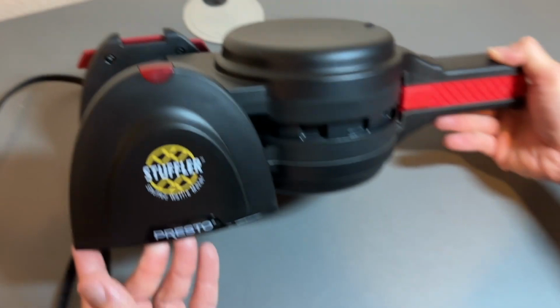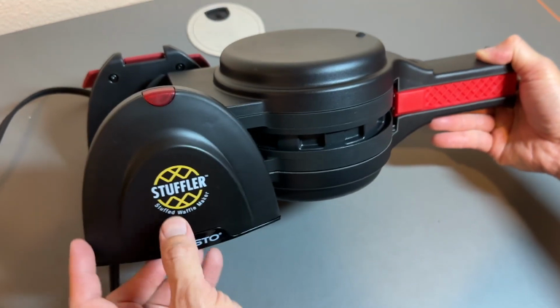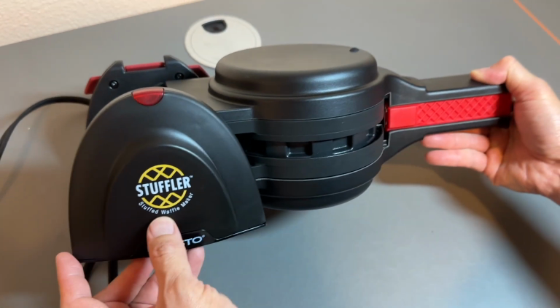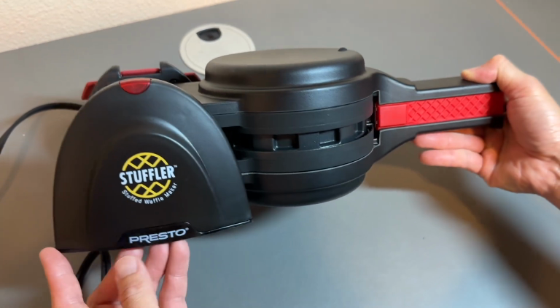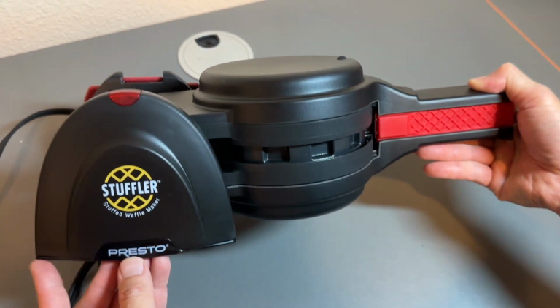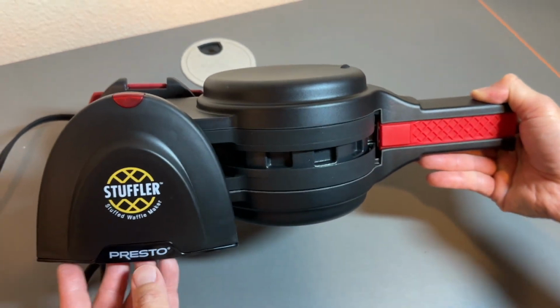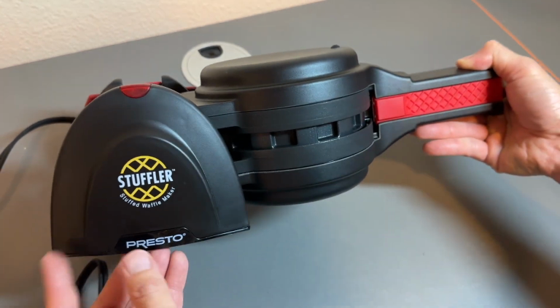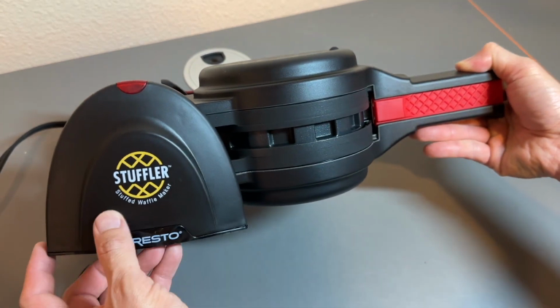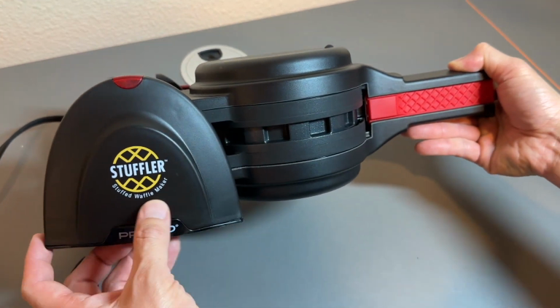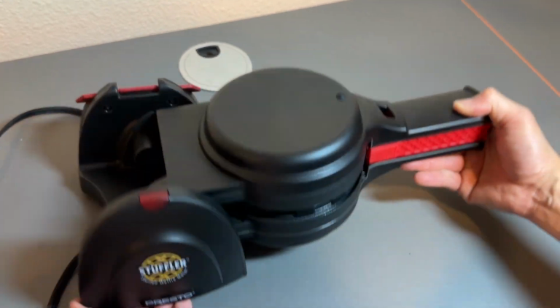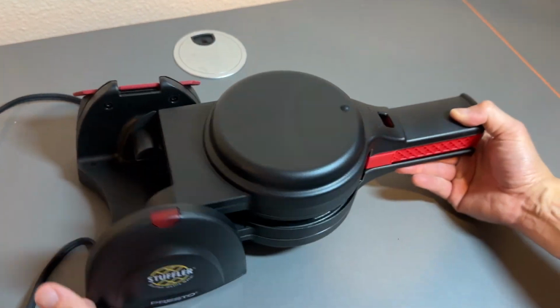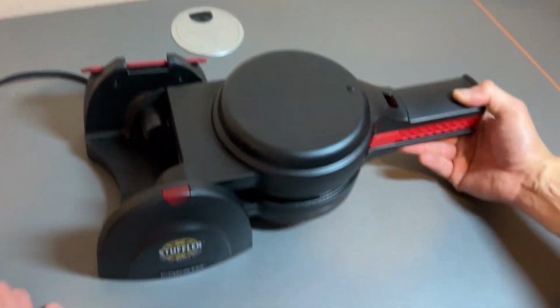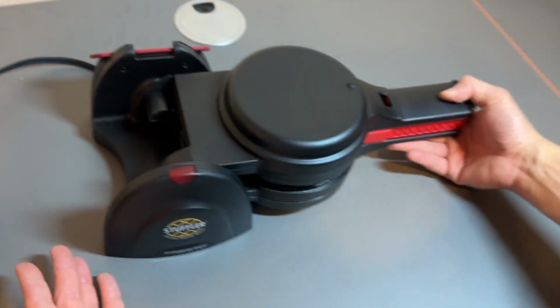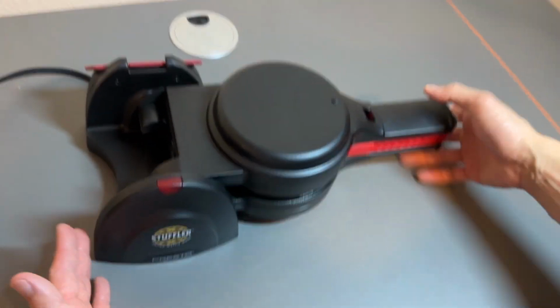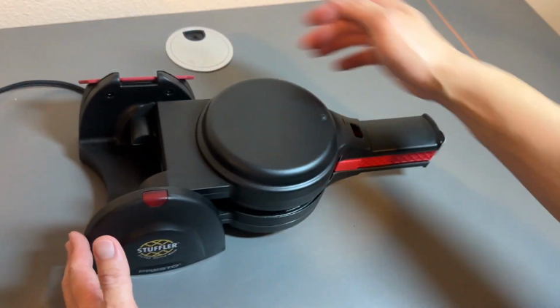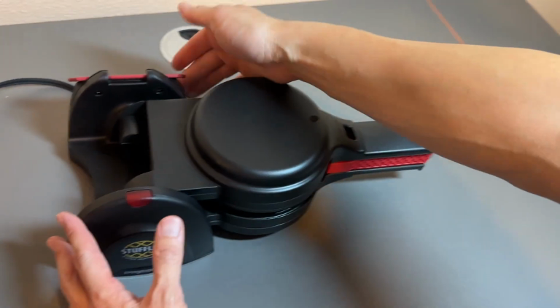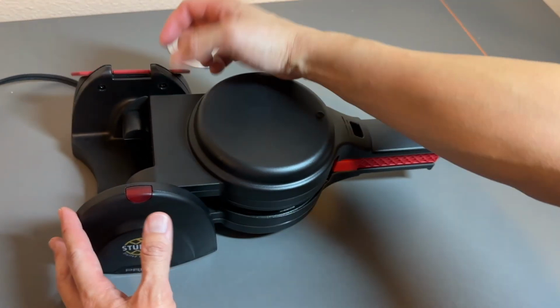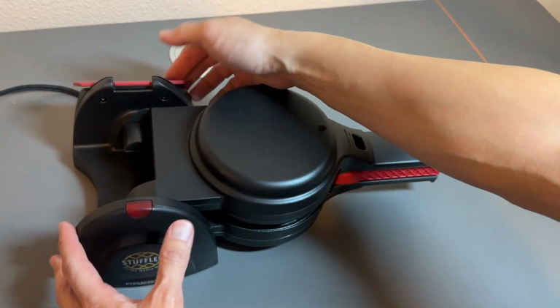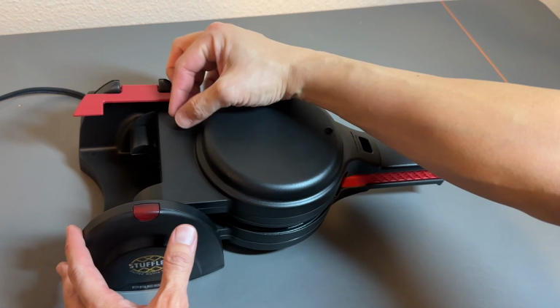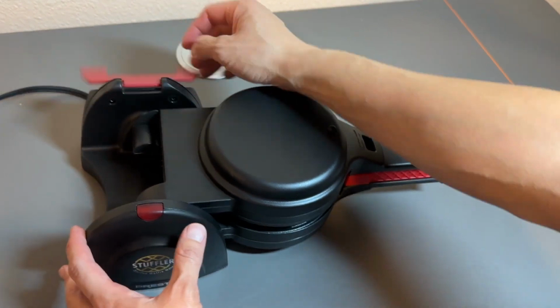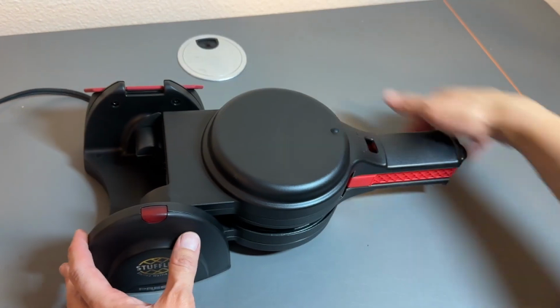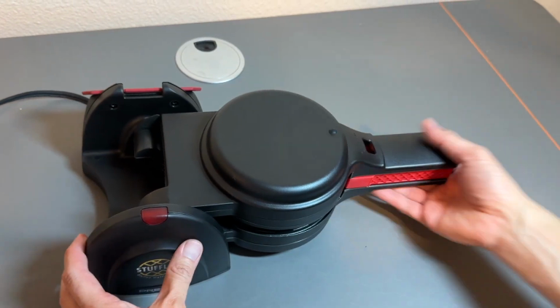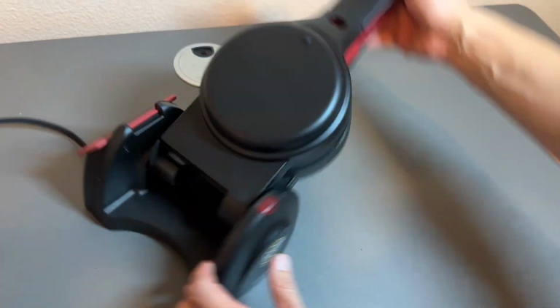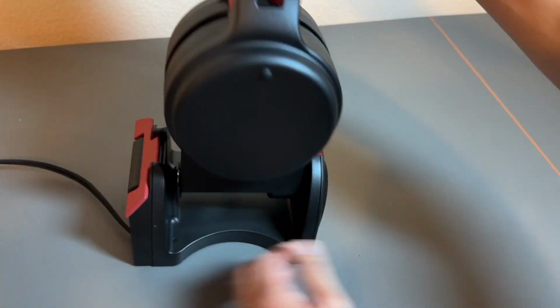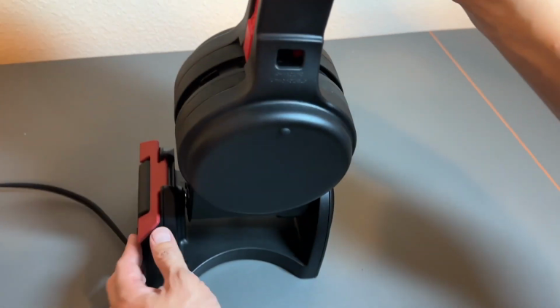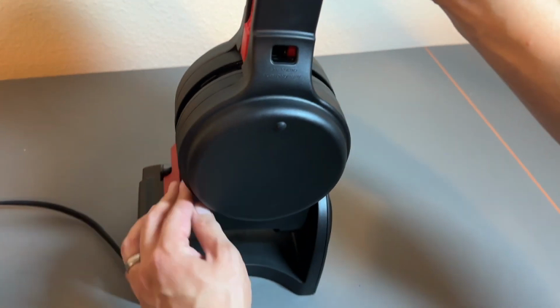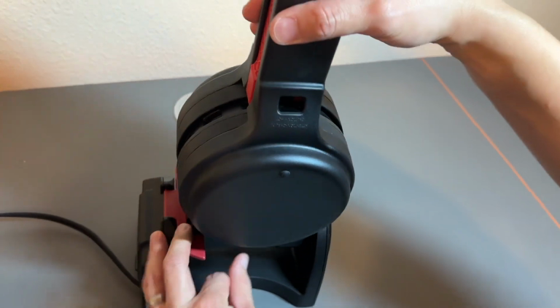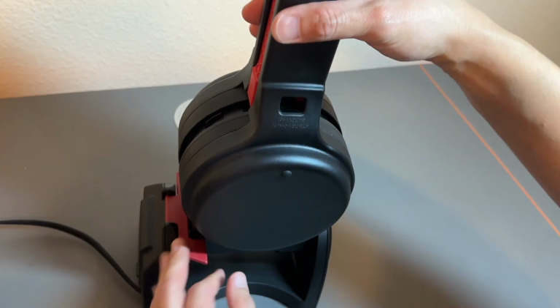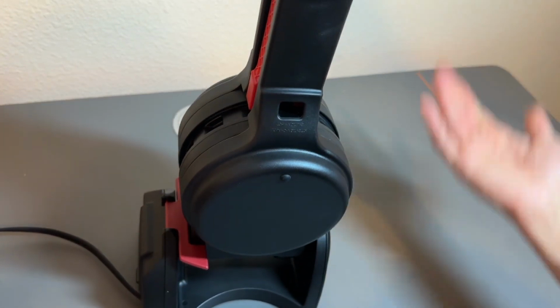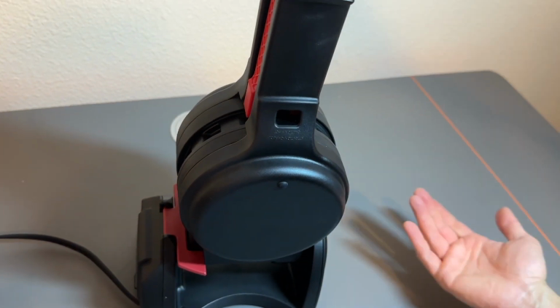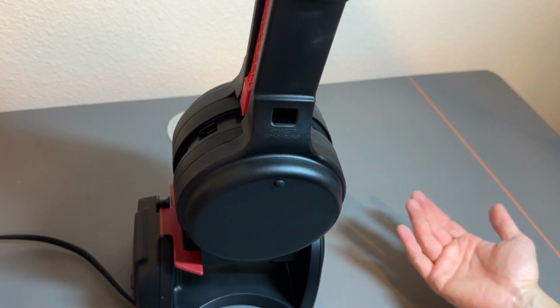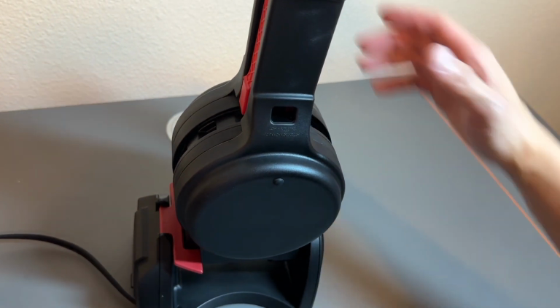This is the Stuffler by Puesto — a stuff waffle maker. I love it, it's simple. You see over here, you have this so that if you want to, you can store this vertically like that and it takes up less space.